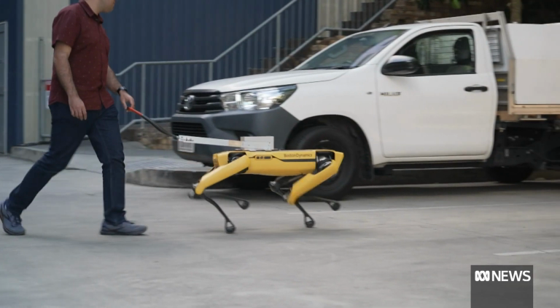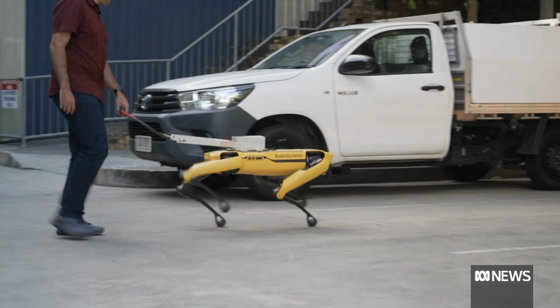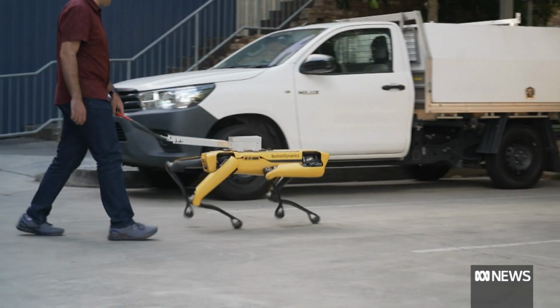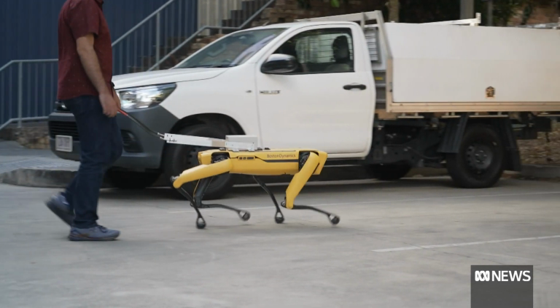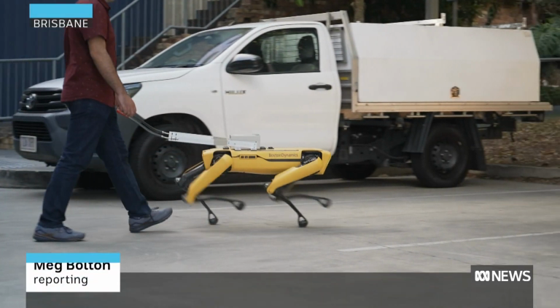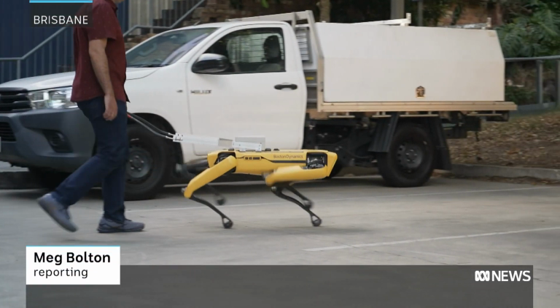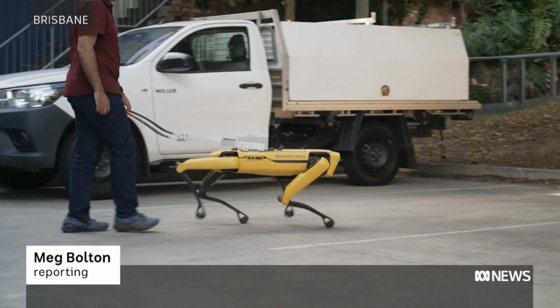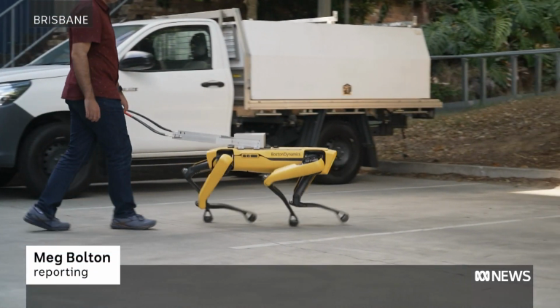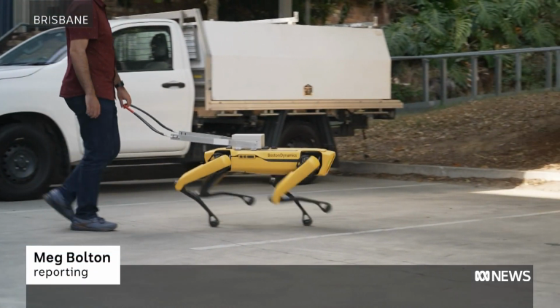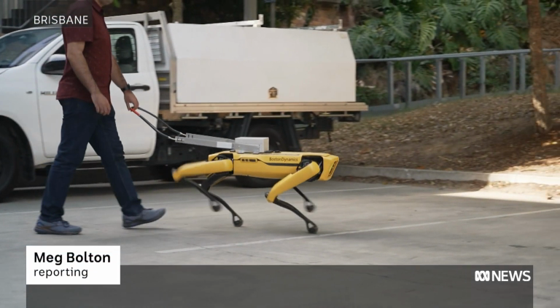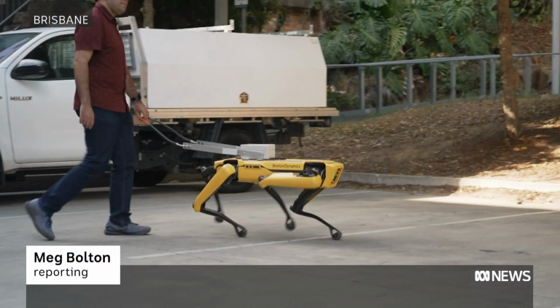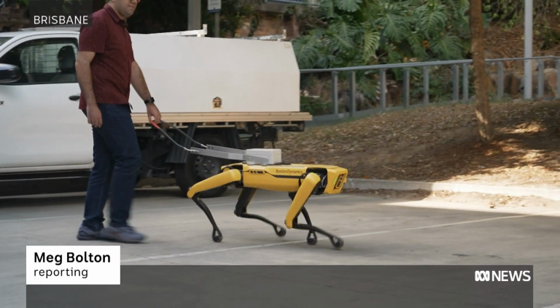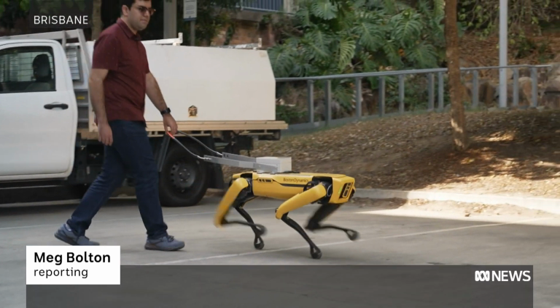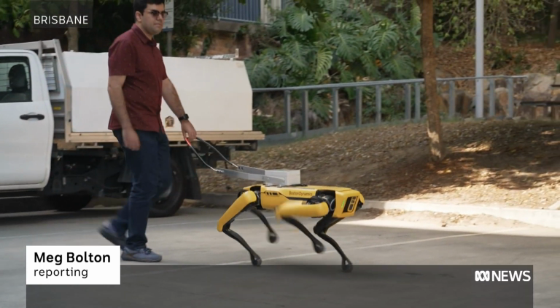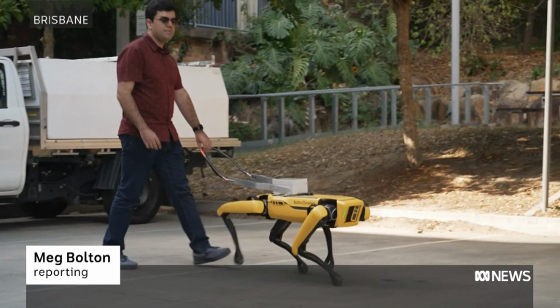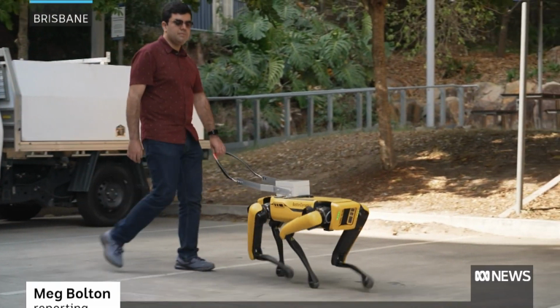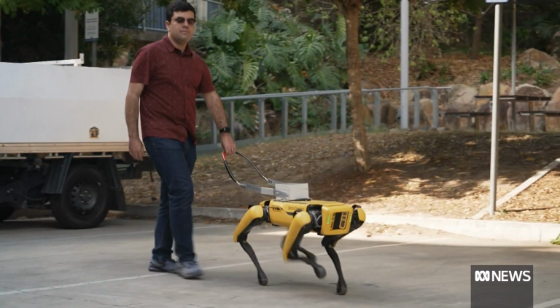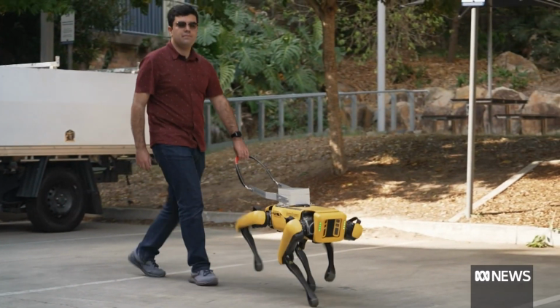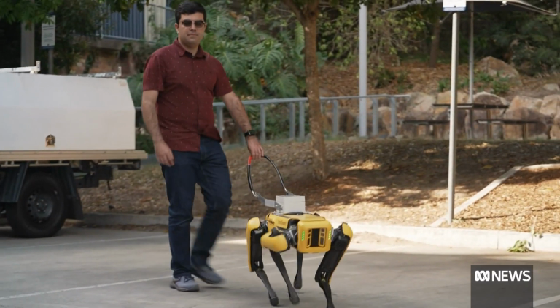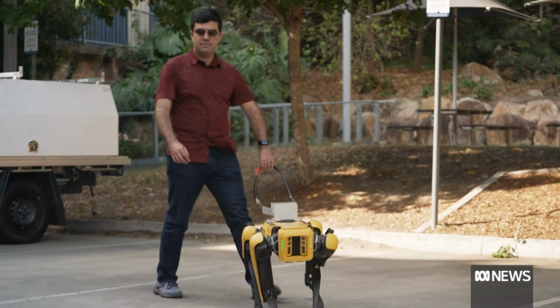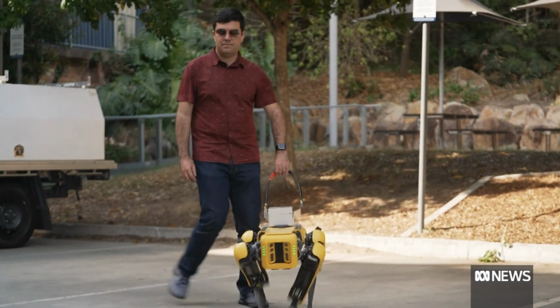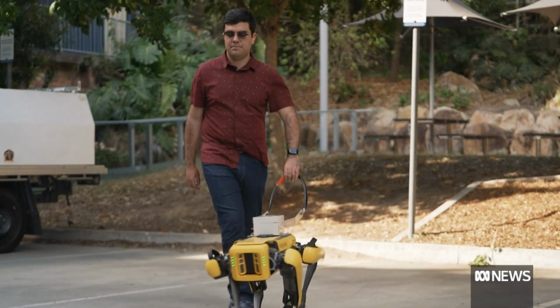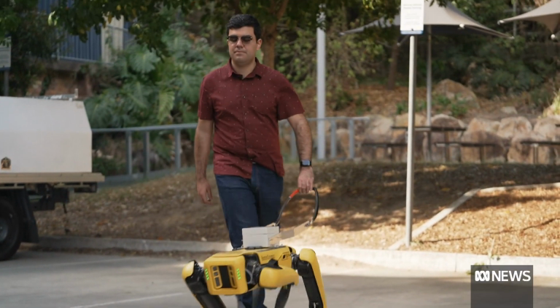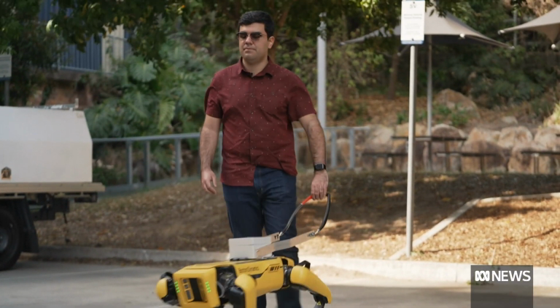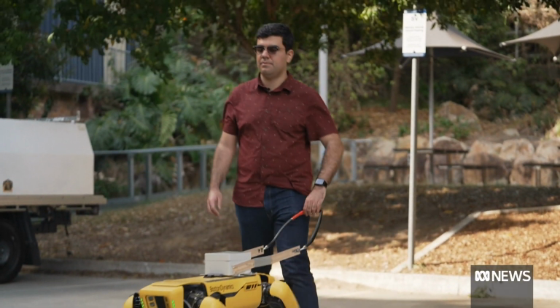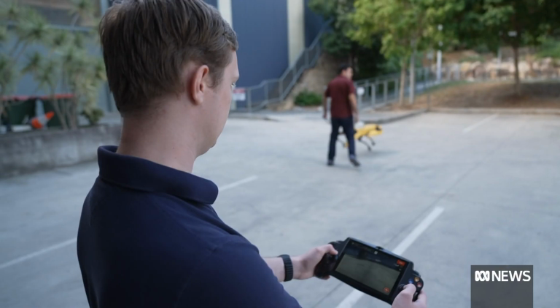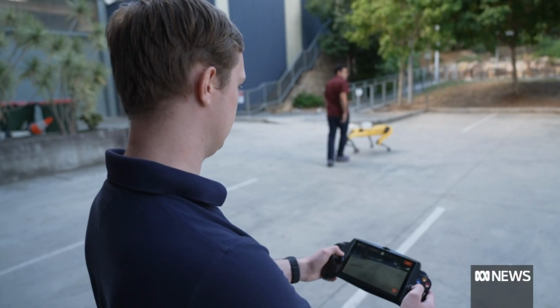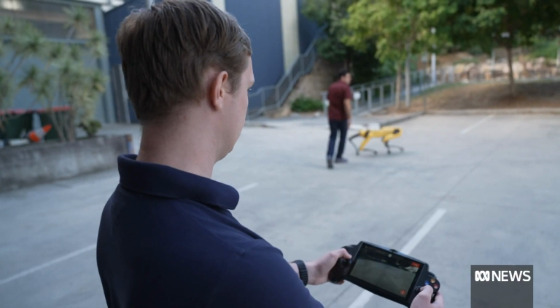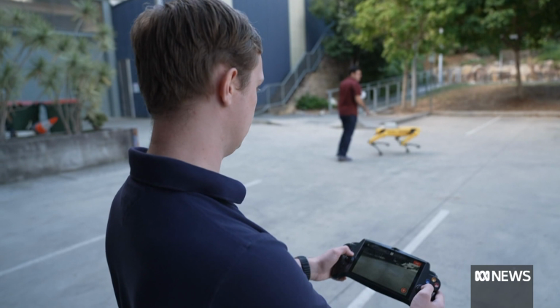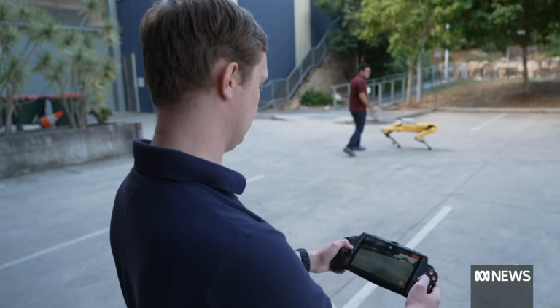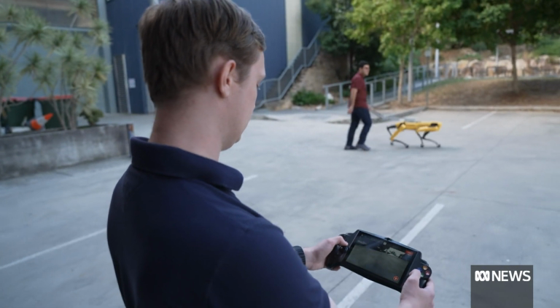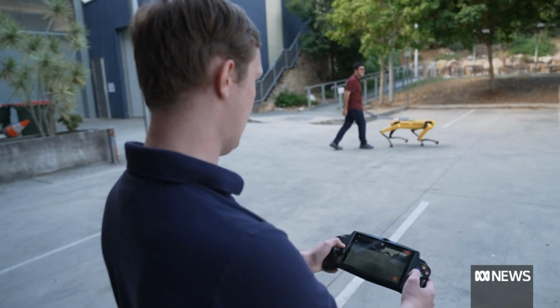Now that technology is headed in a new direction, with students modifying it to become a robo-guide dog. They've got some work ahead of them though.